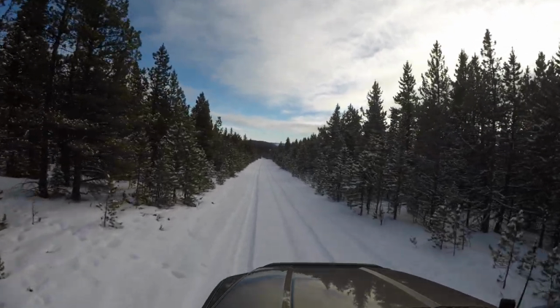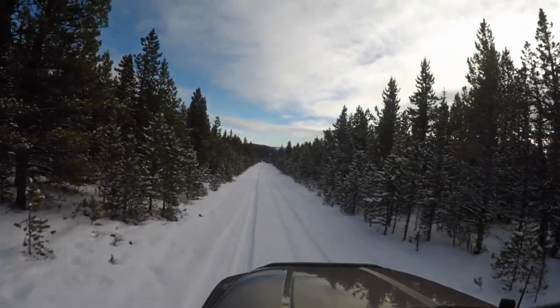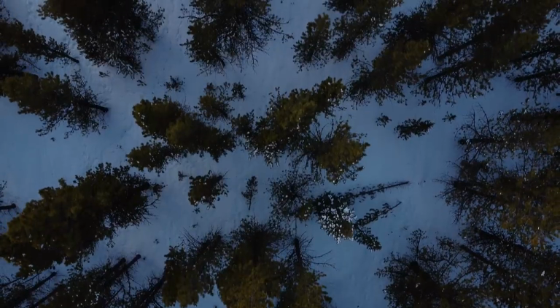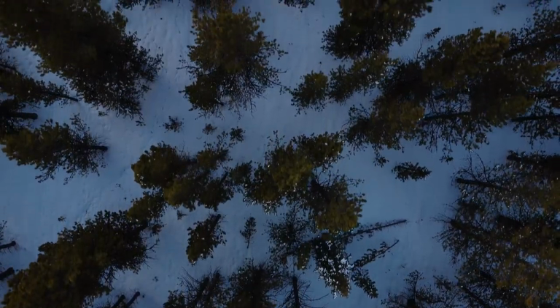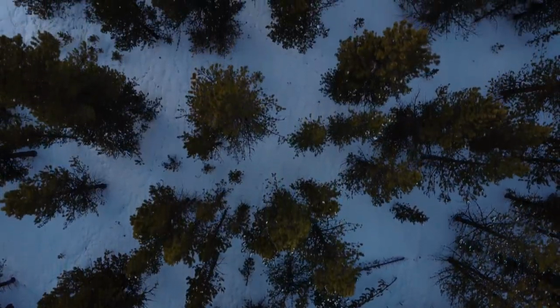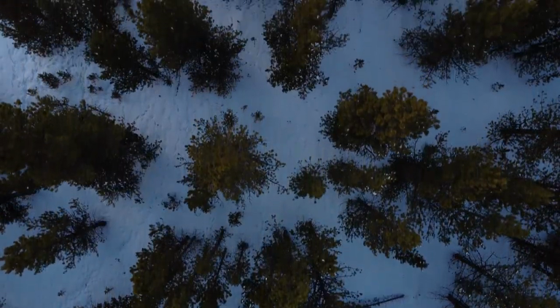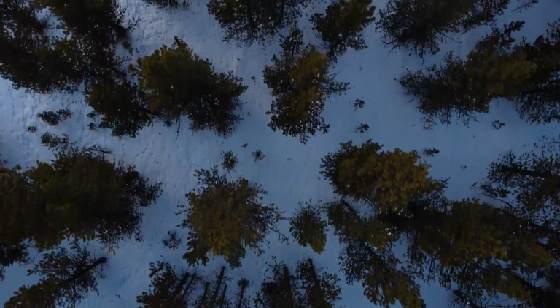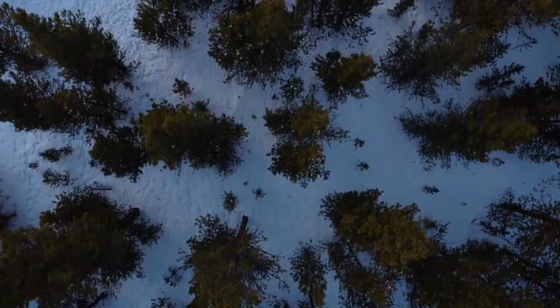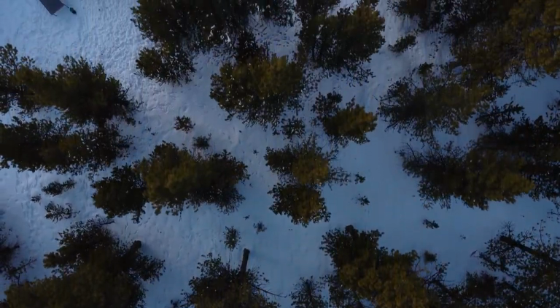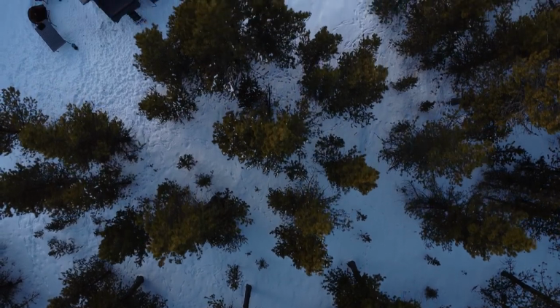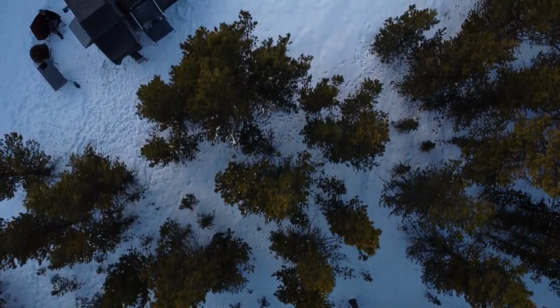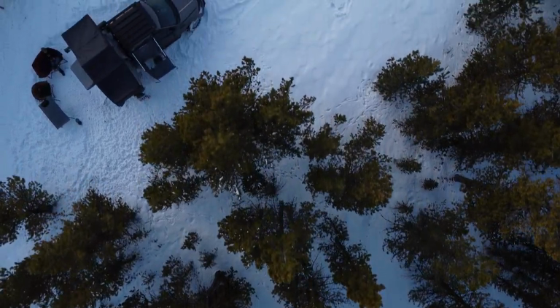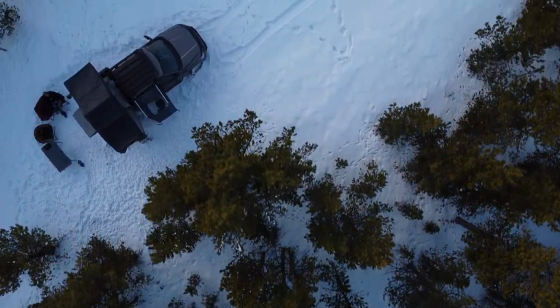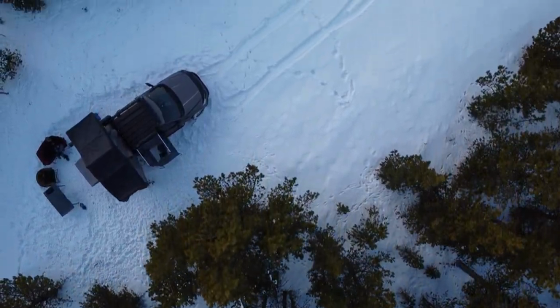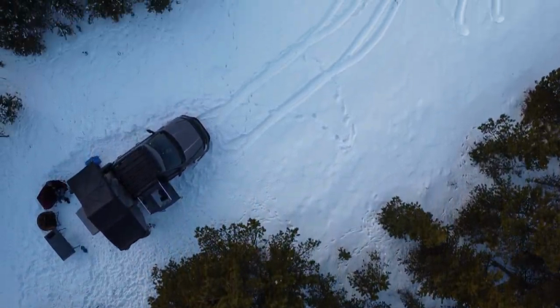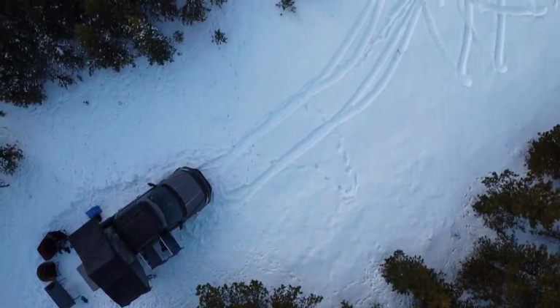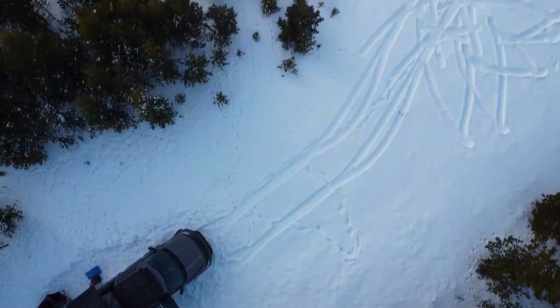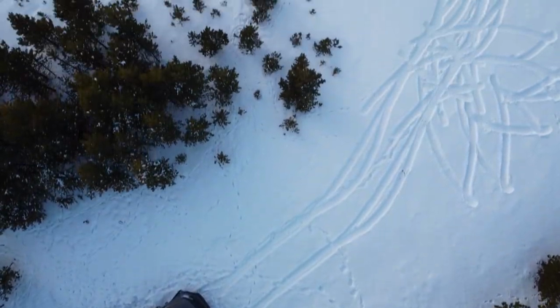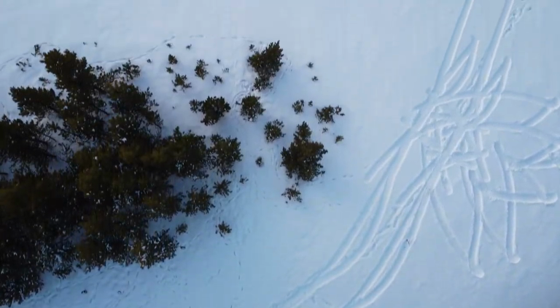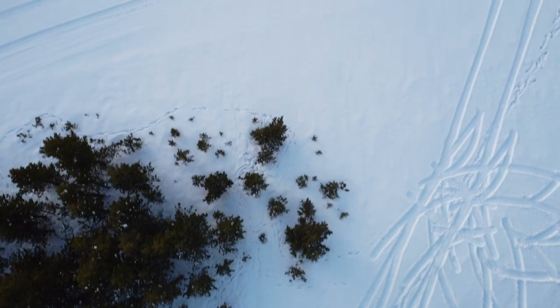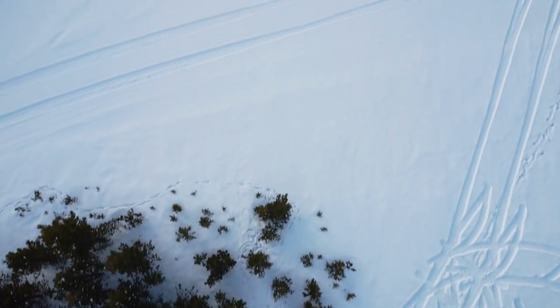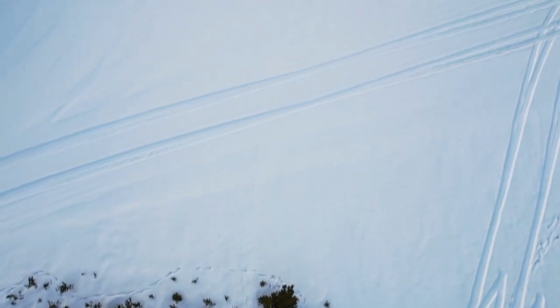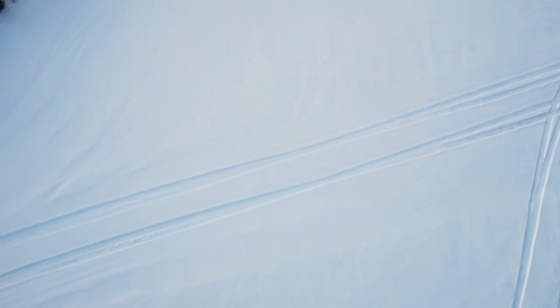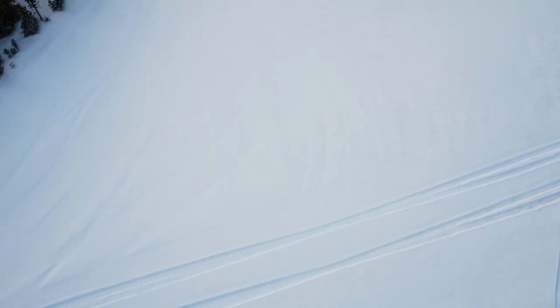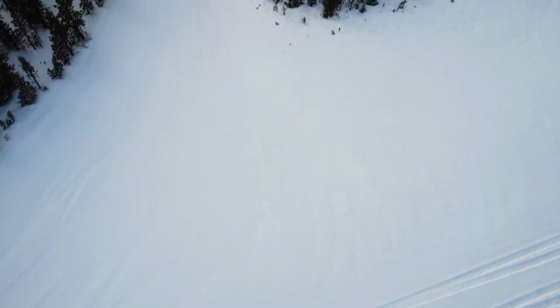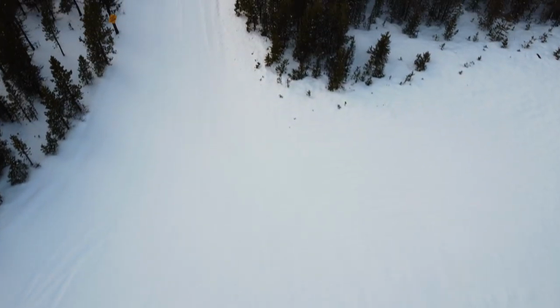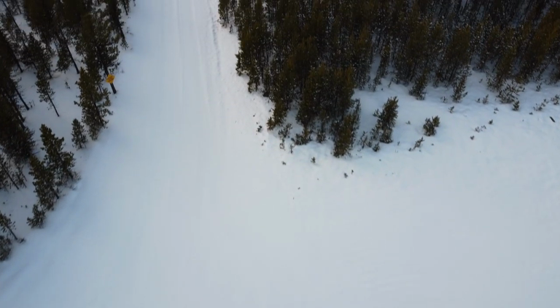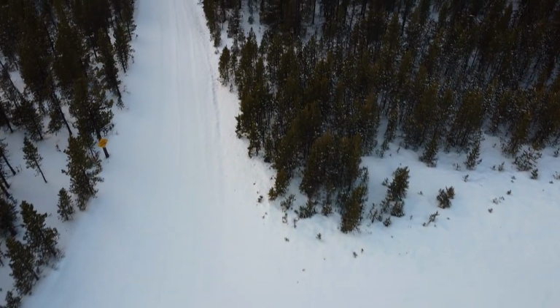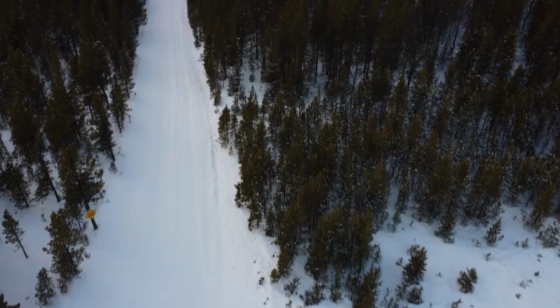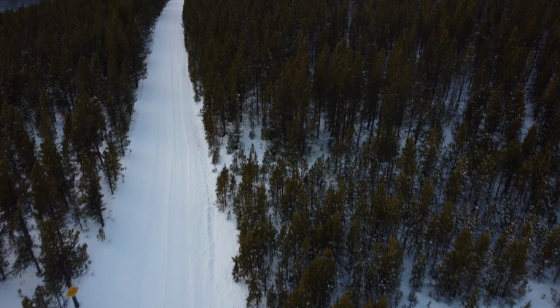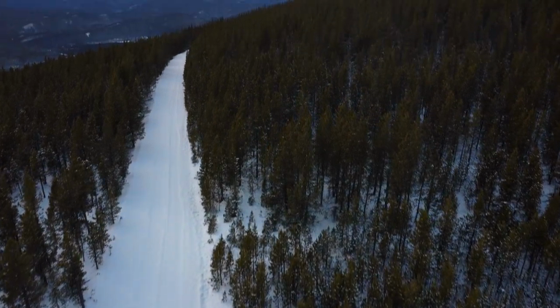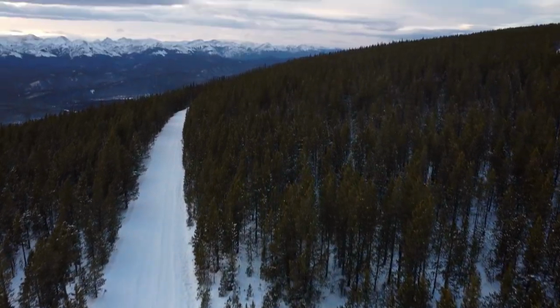There is absolutely something special to be said about camping on an entire mountain by yourself. As the sun went down I put the drone up in the sky one more time, hoping to get the shot I was looking for.